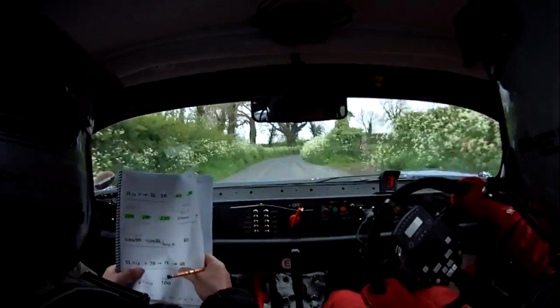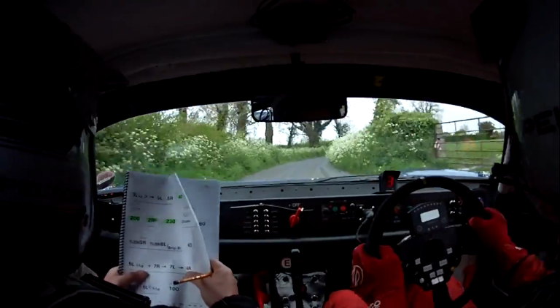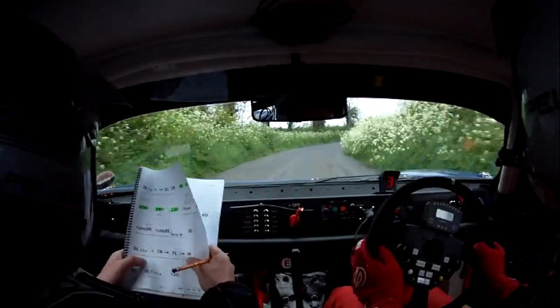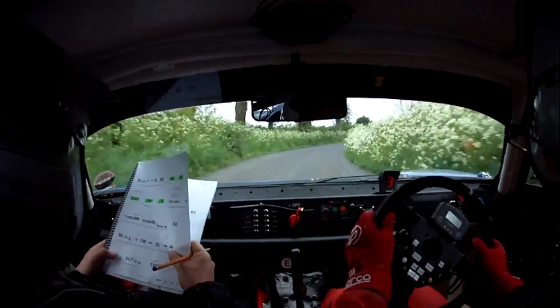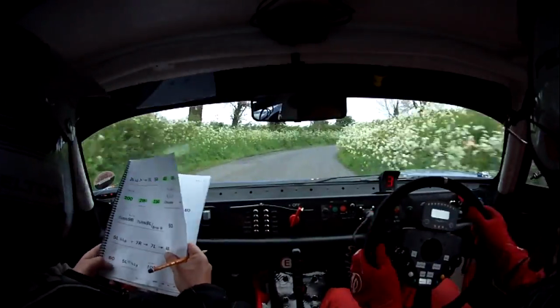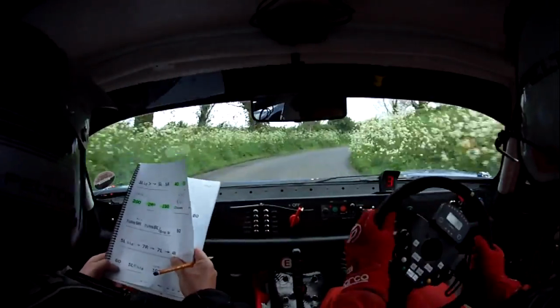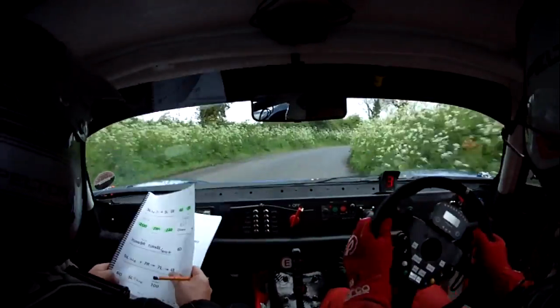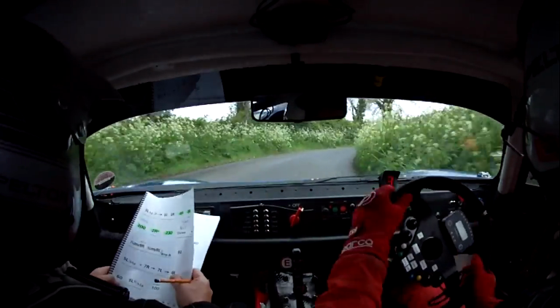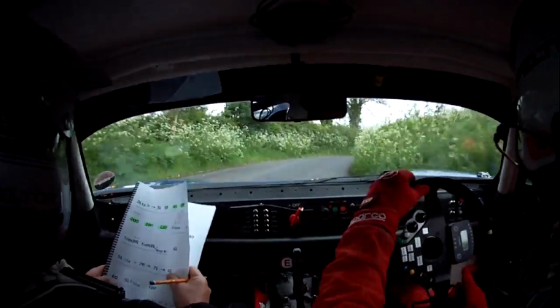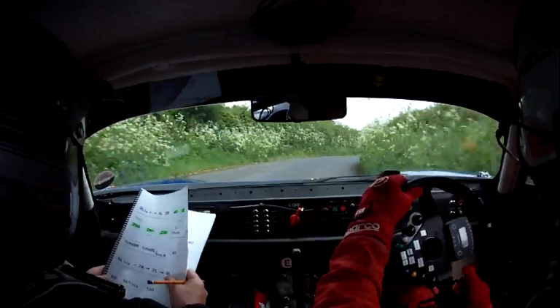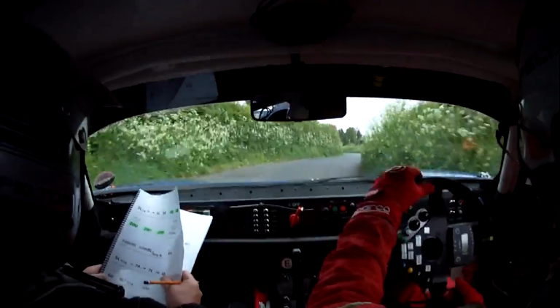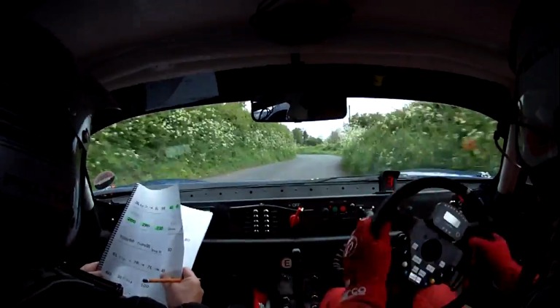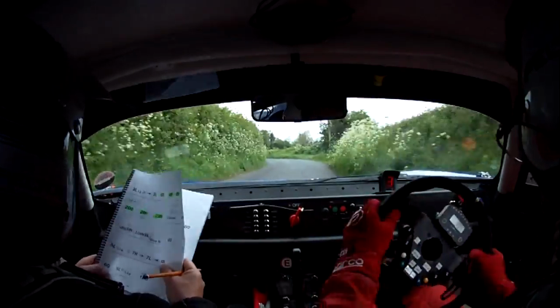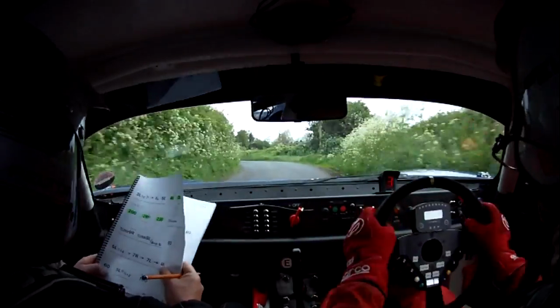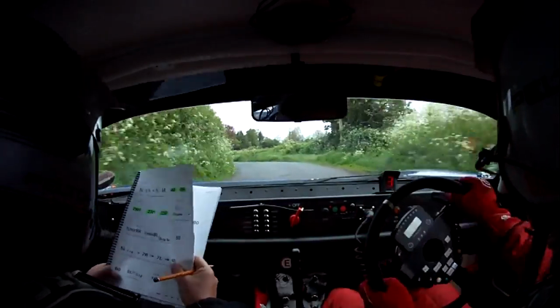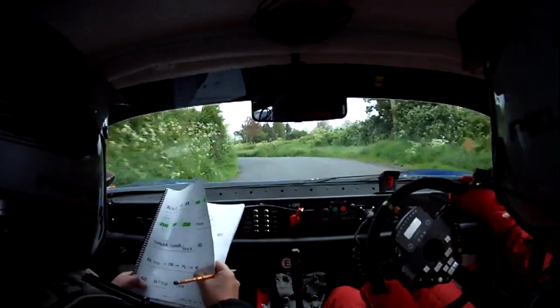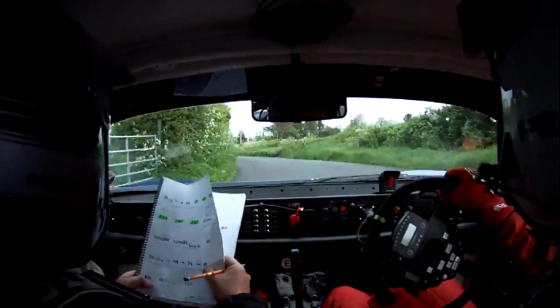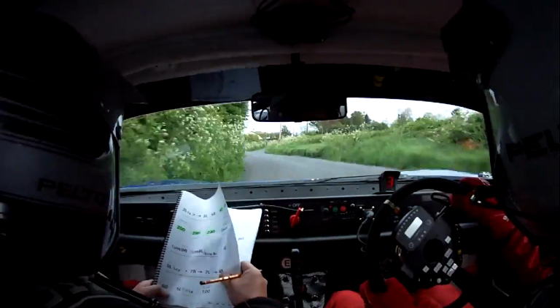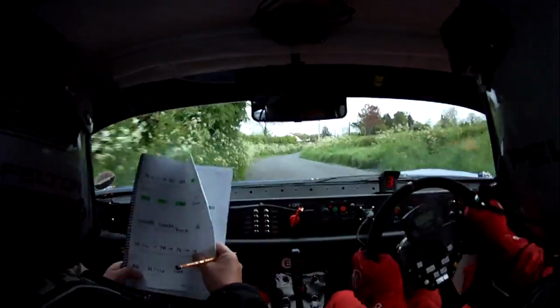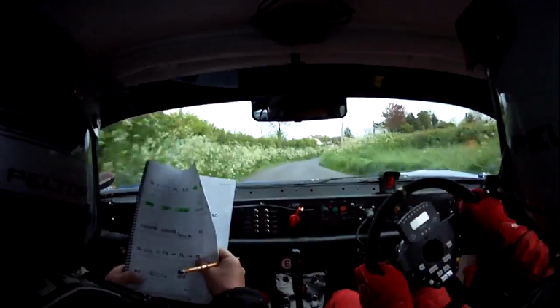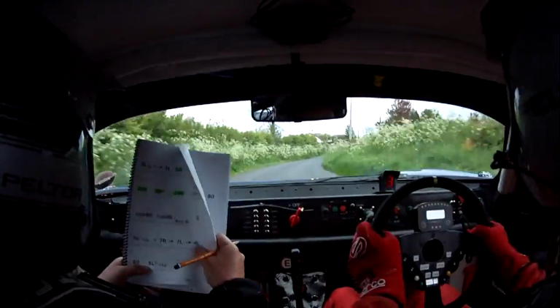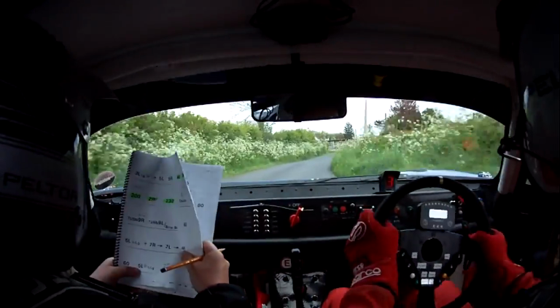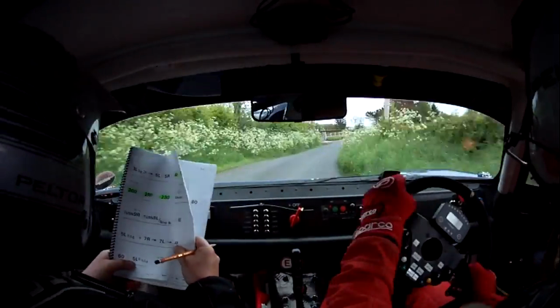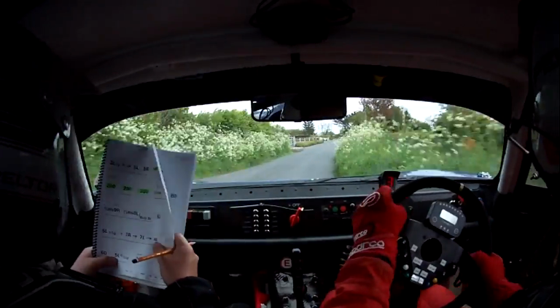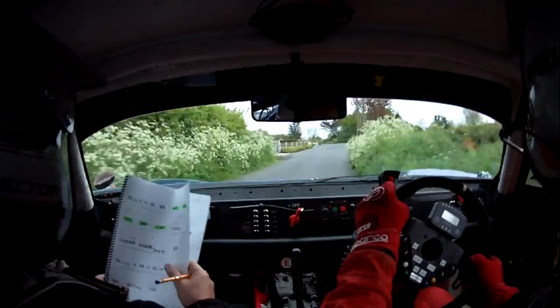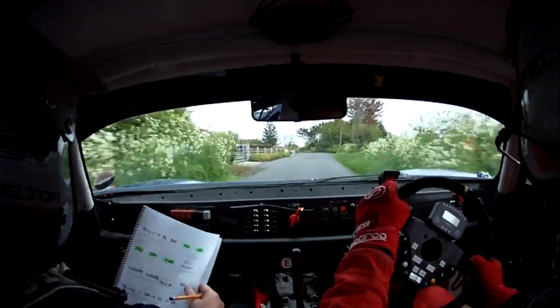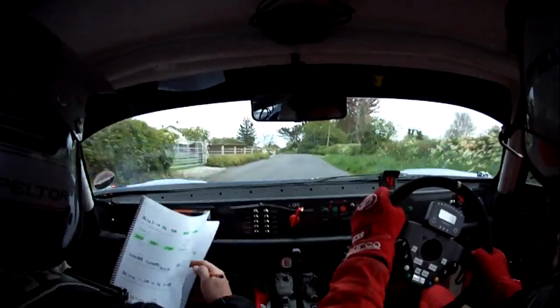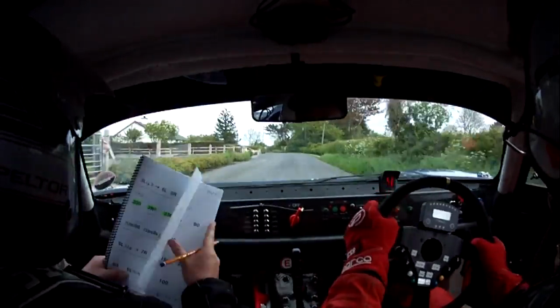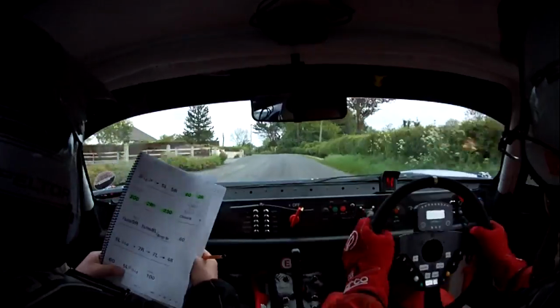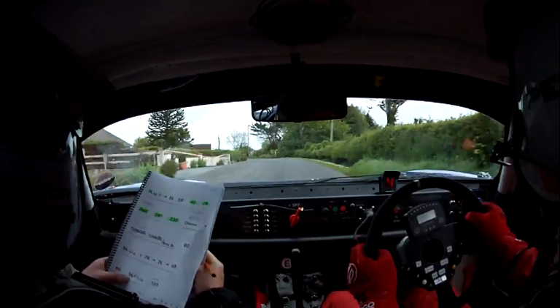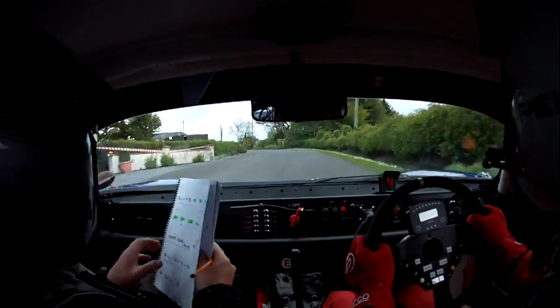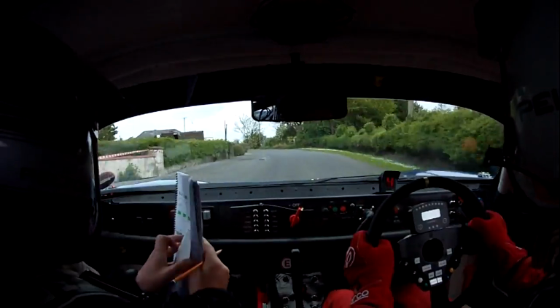7 right into 7 left, into 4 right. 60. 4 right, 60. 5 left long, 100. 5 left long, 100.